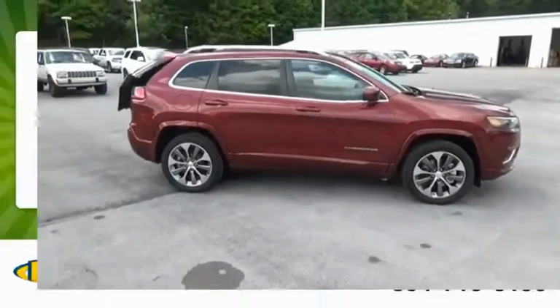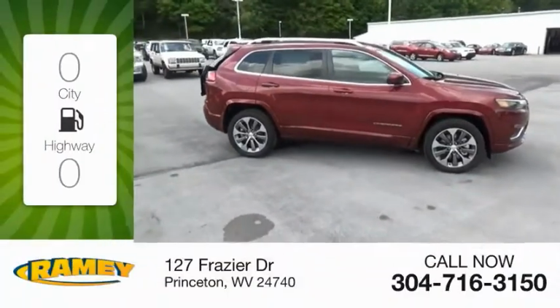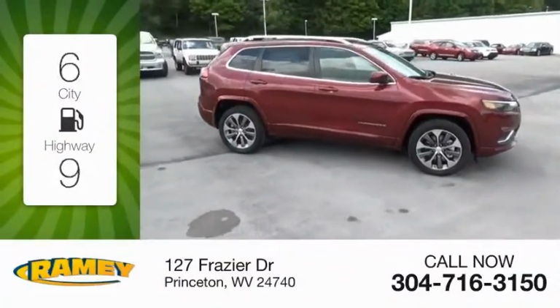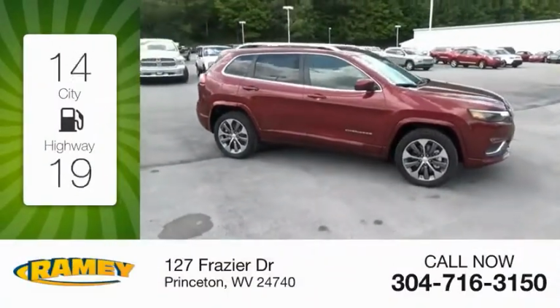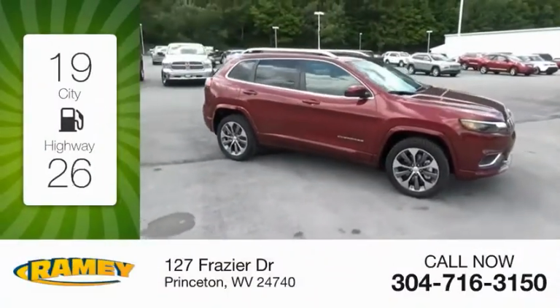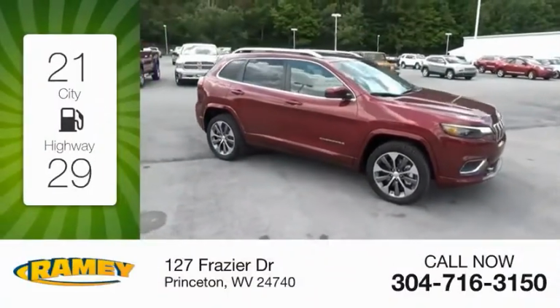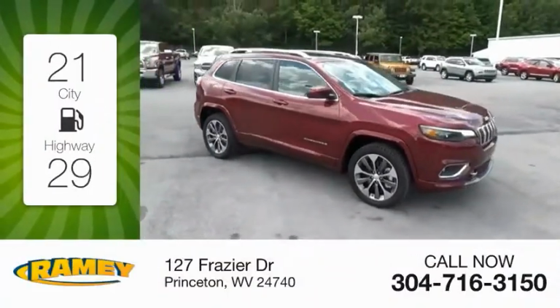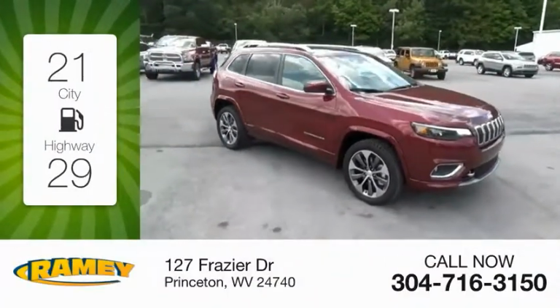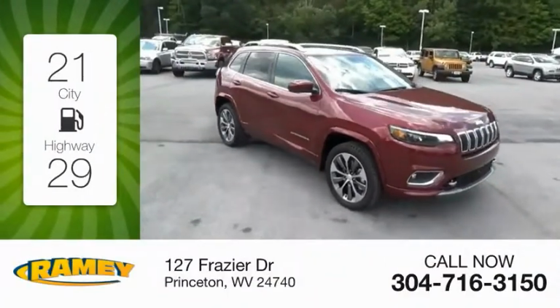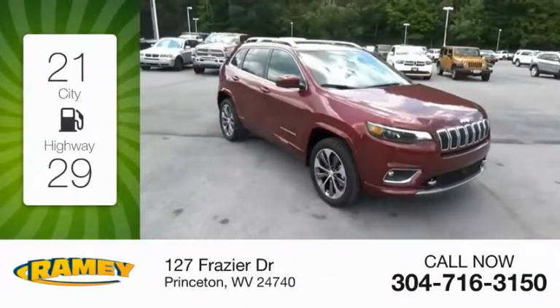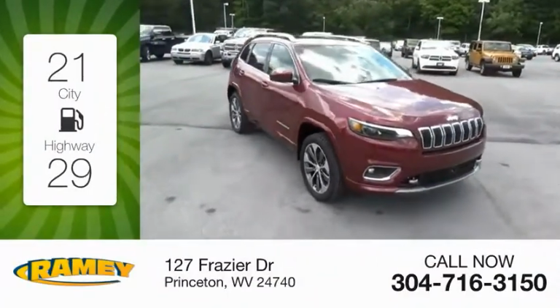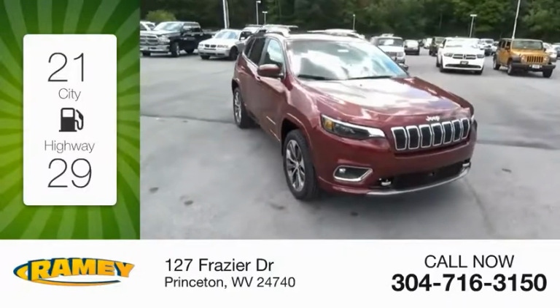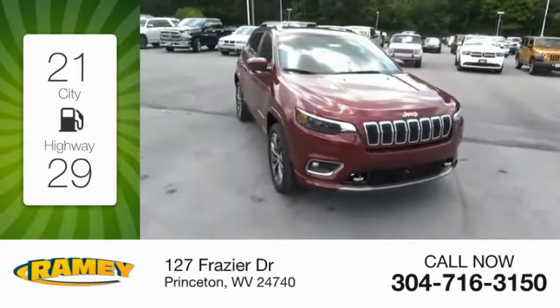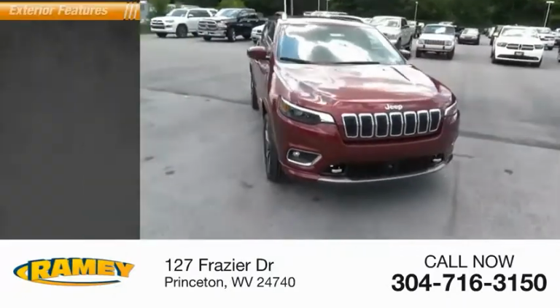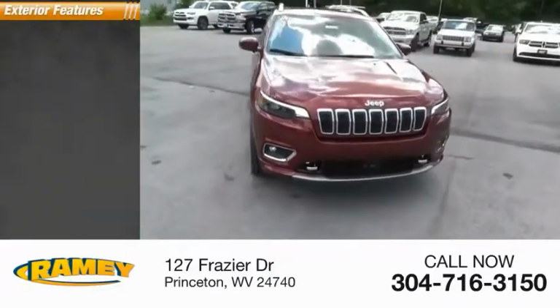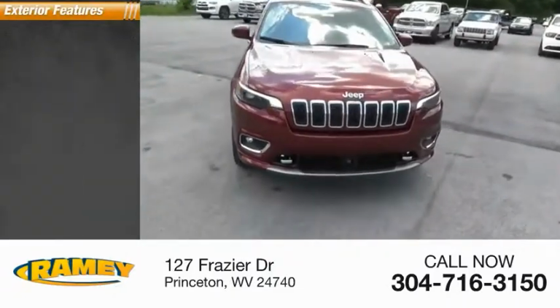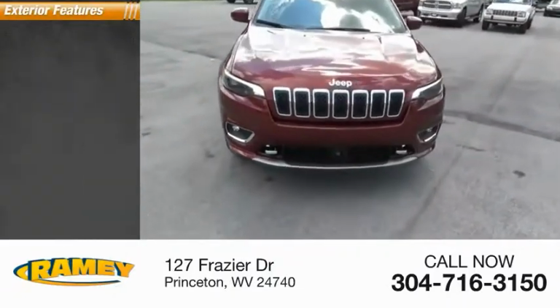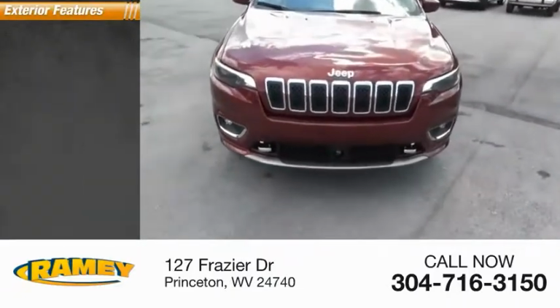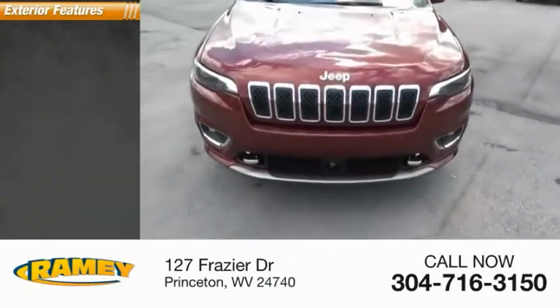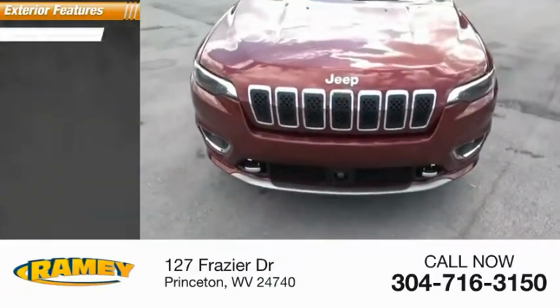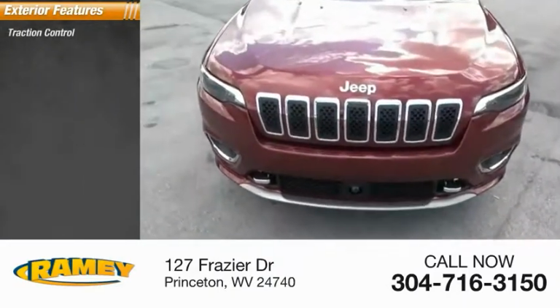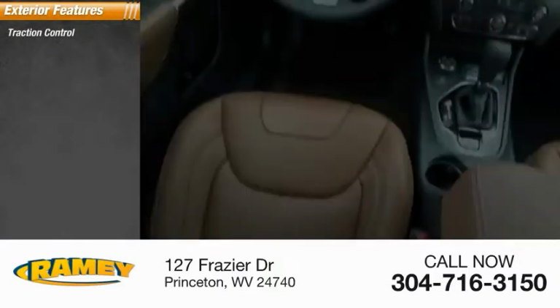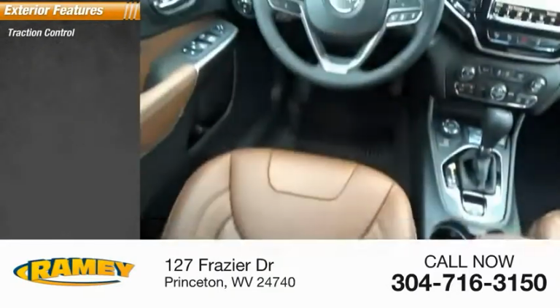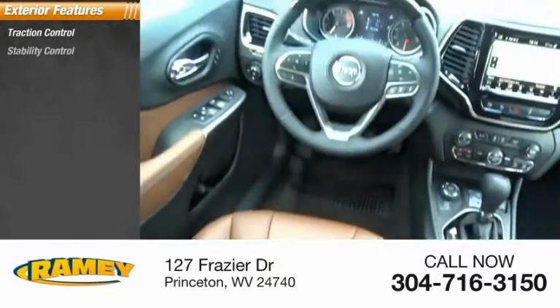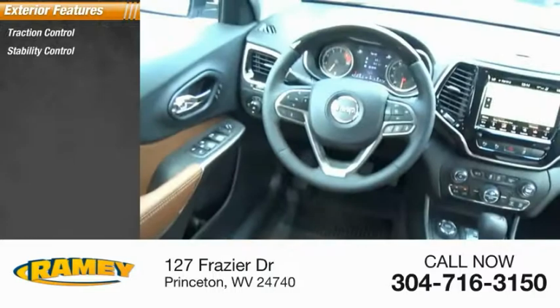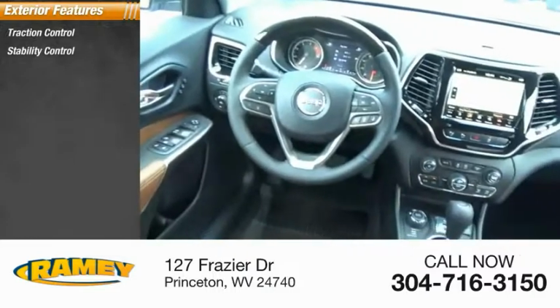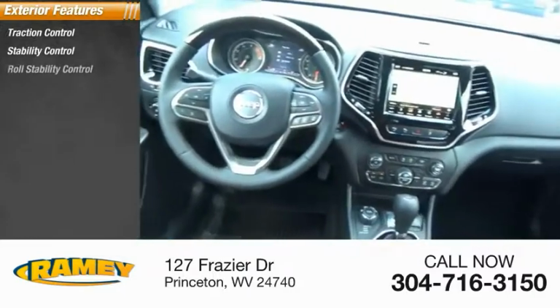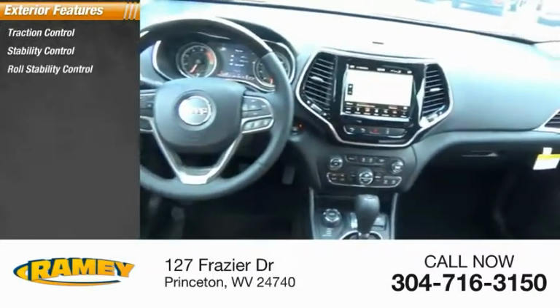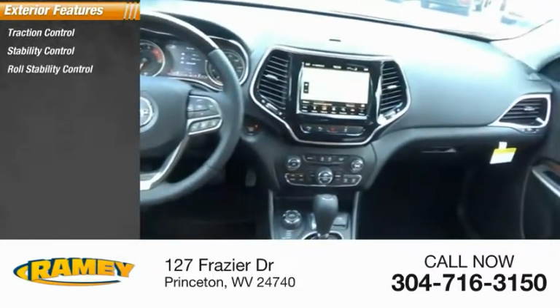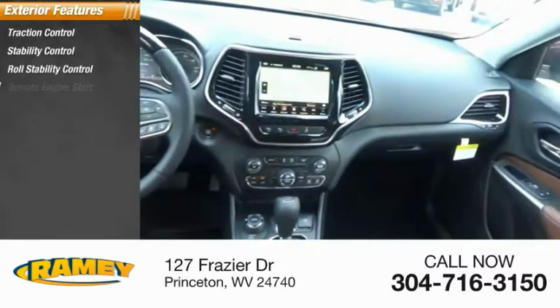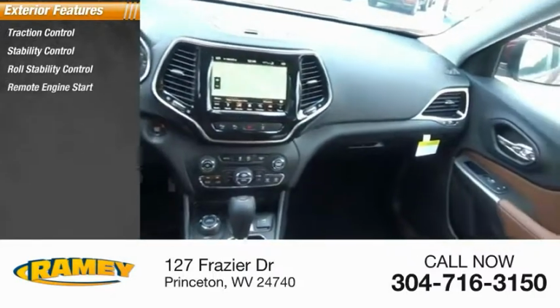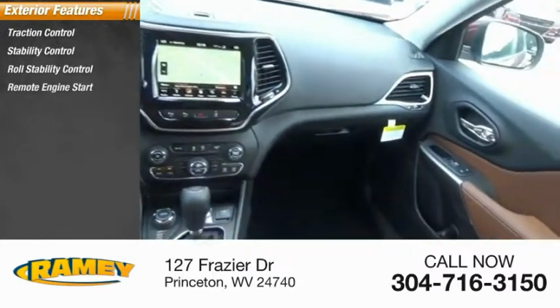Great fuel efficiency saves you money by requiring fewer trips to the gas station. Here are some of this vehicle's great options: traction control, stability control, roll stability control, remote engine start.